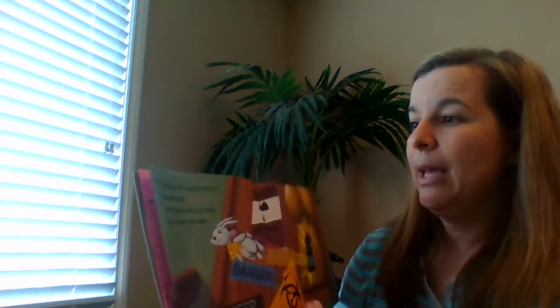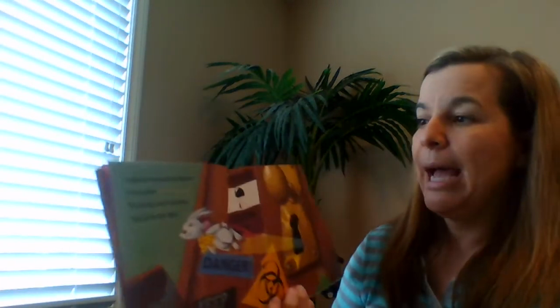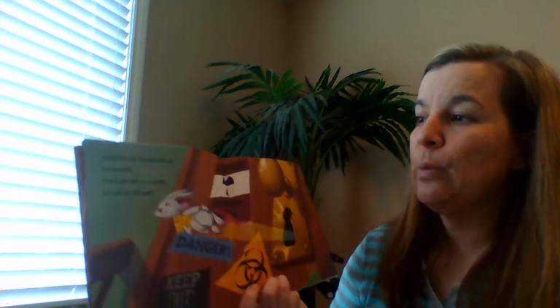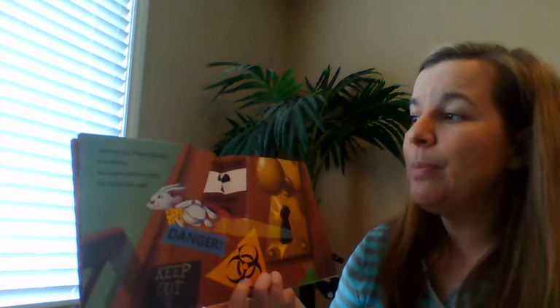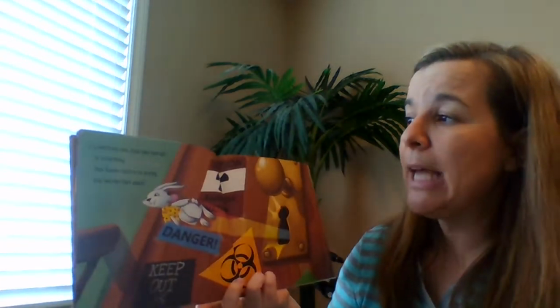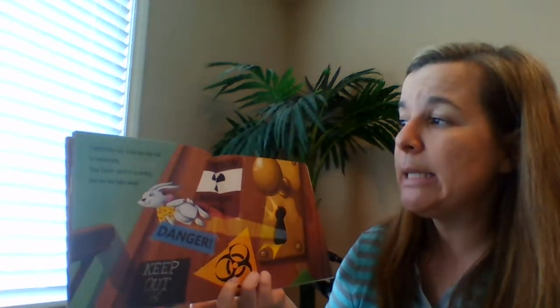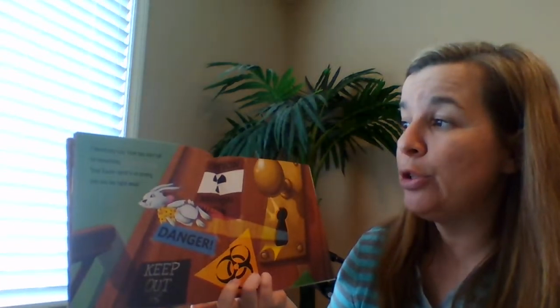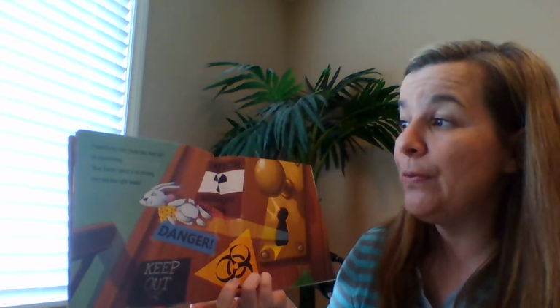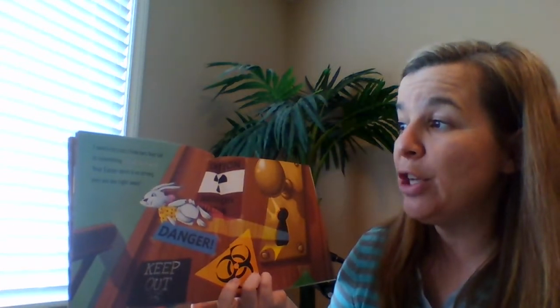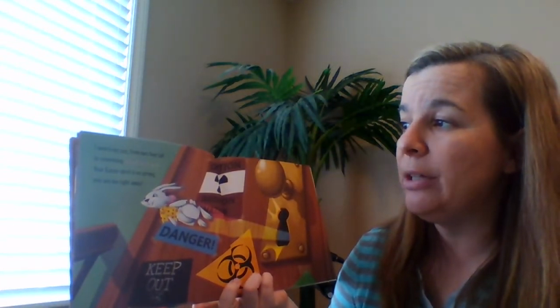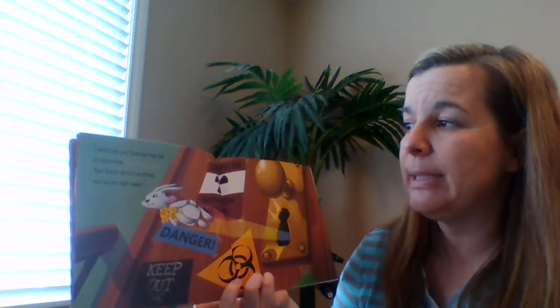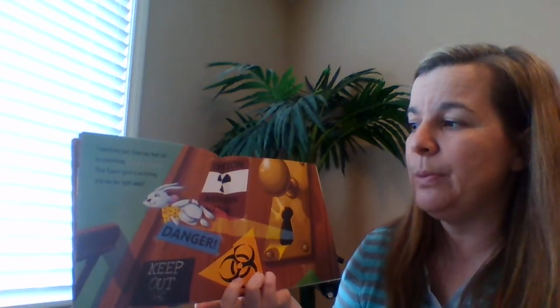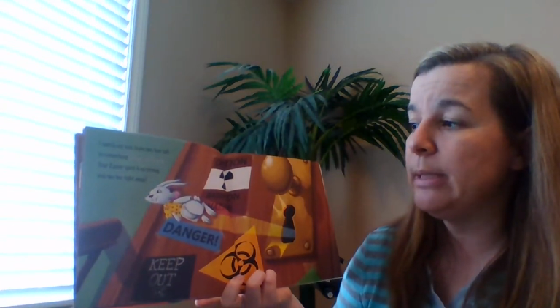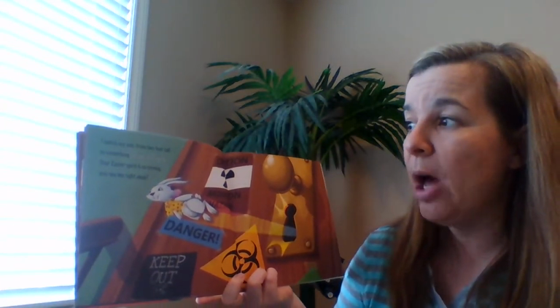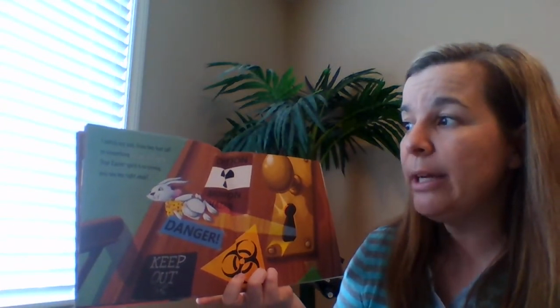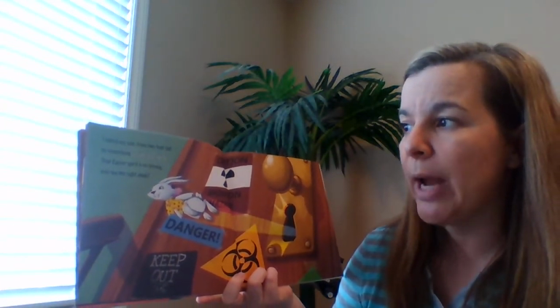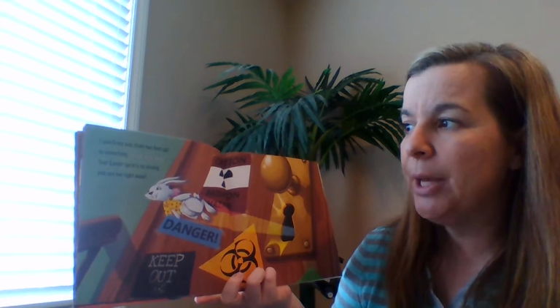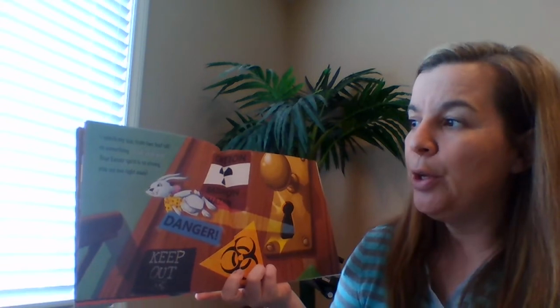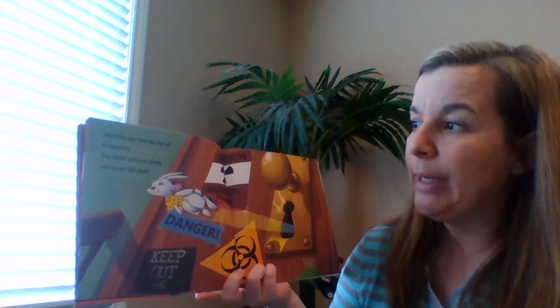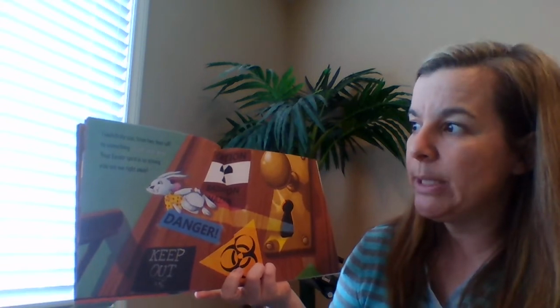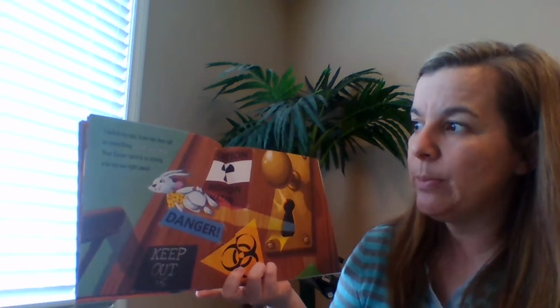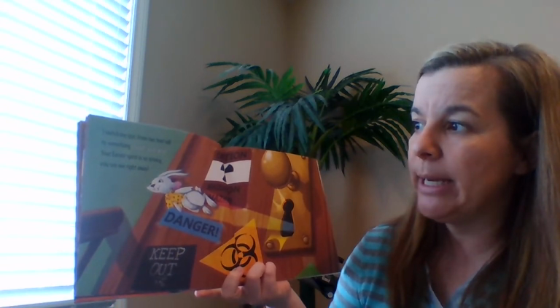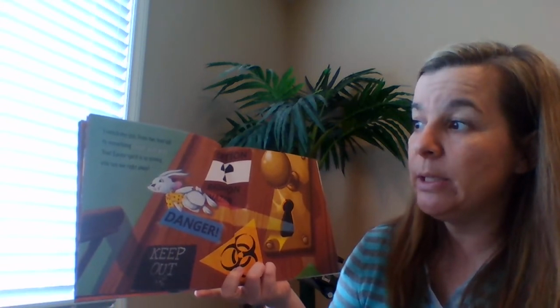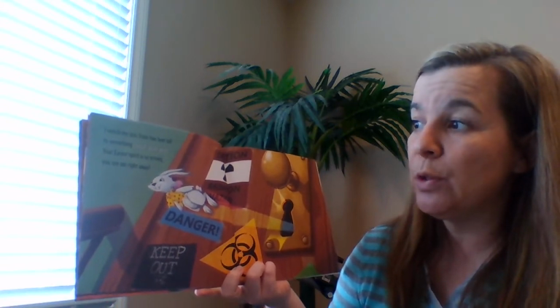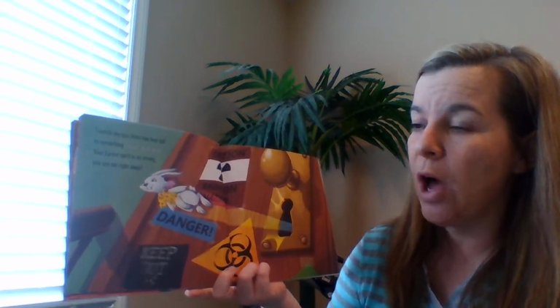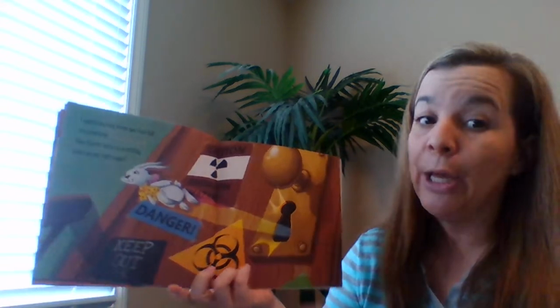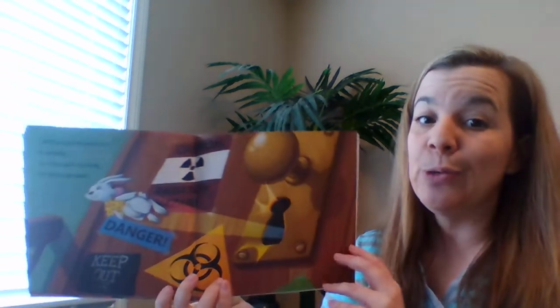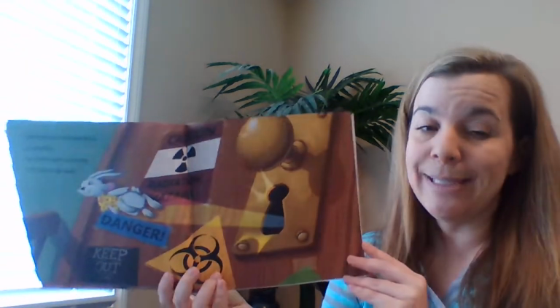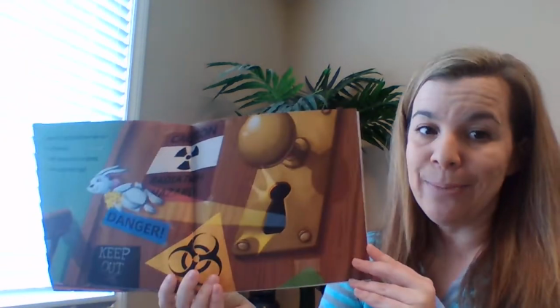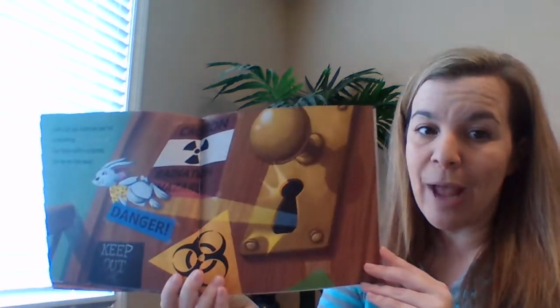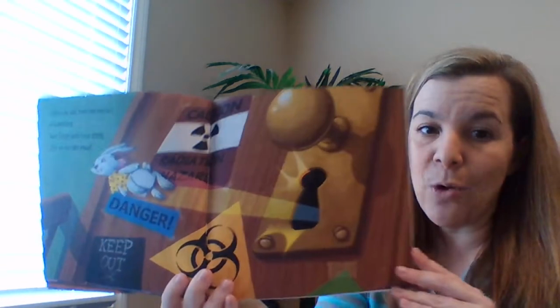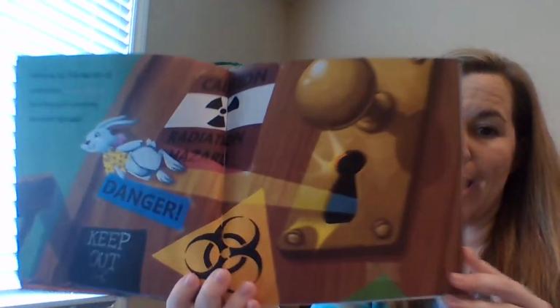I switch my size from two feet tall to something small and gray. Your Easter spirit is so strong, you see me right away.